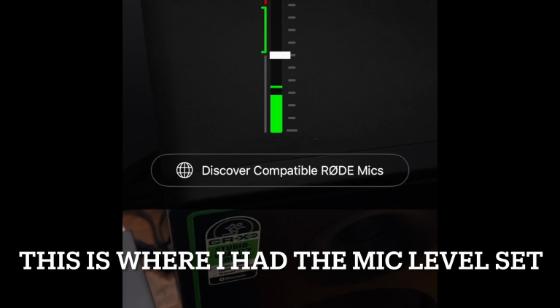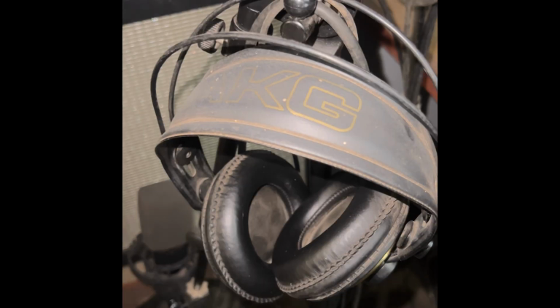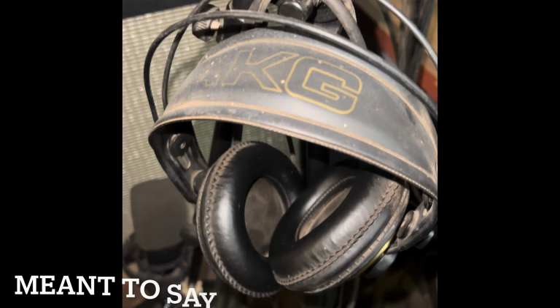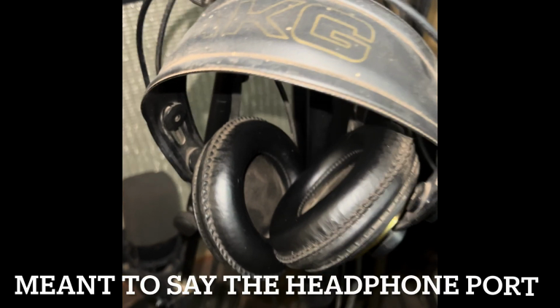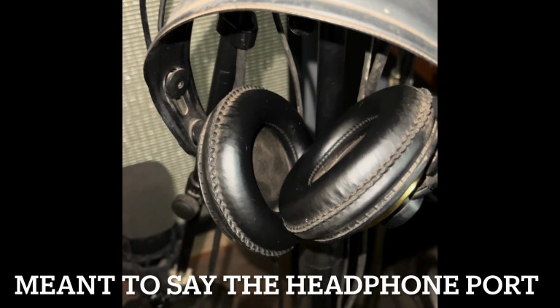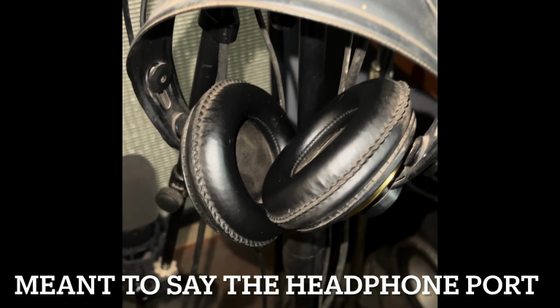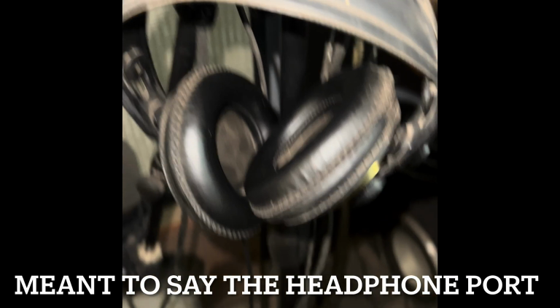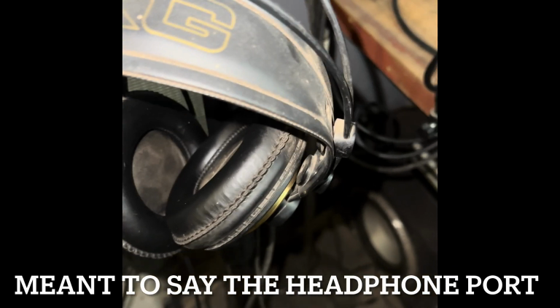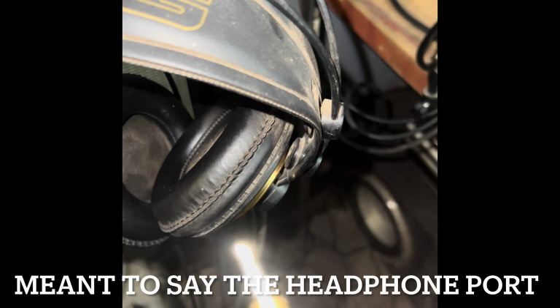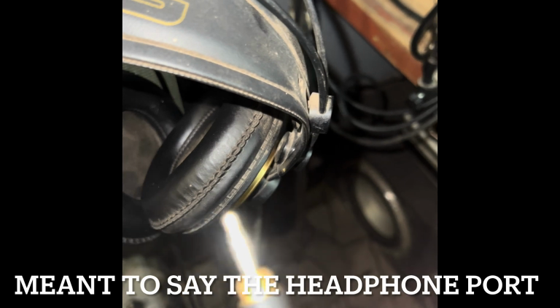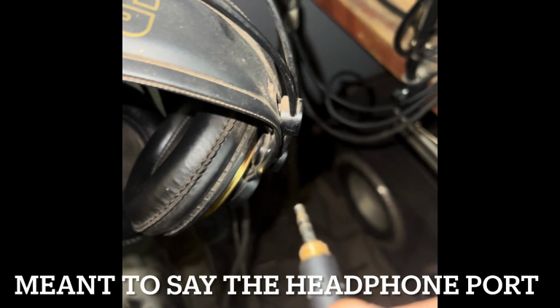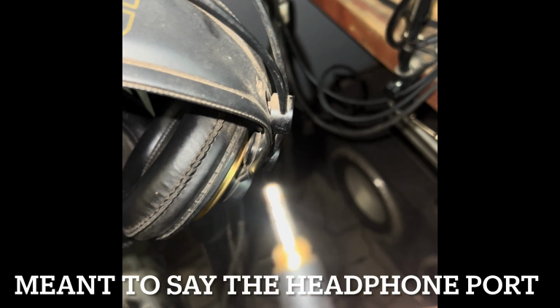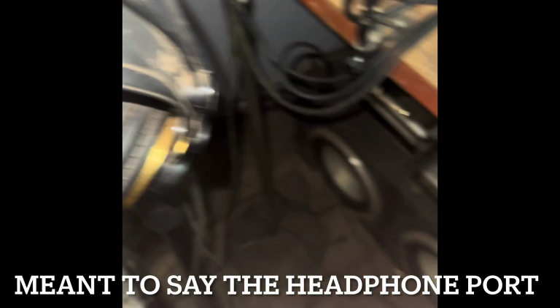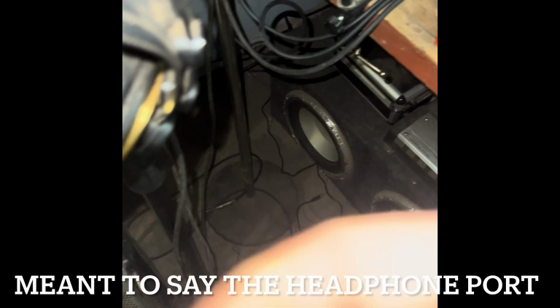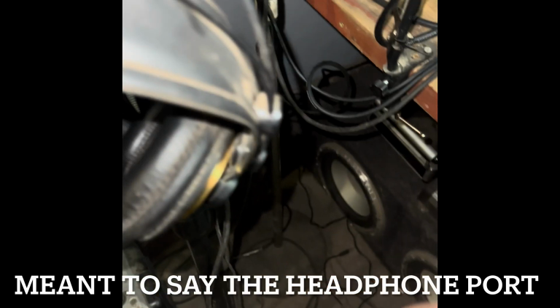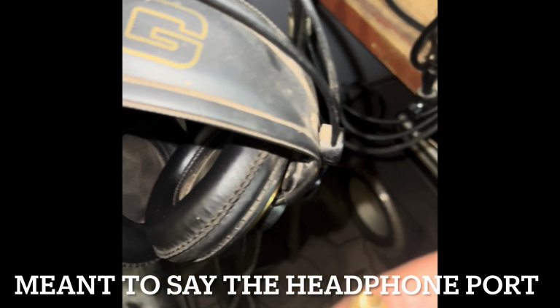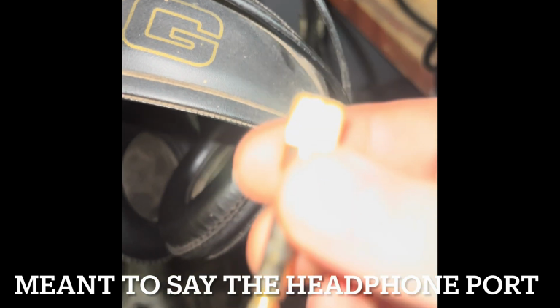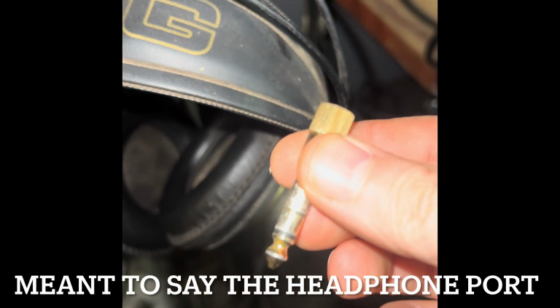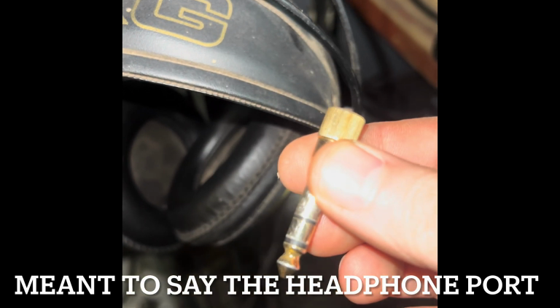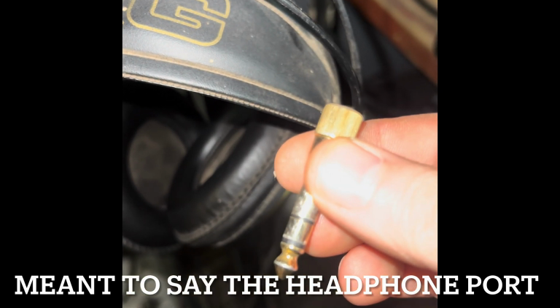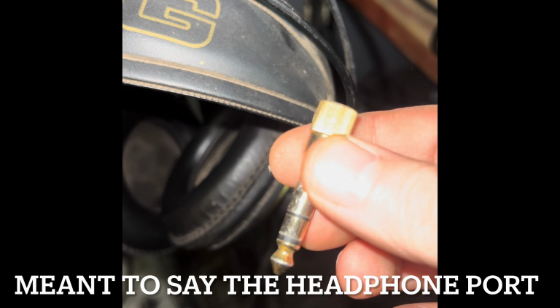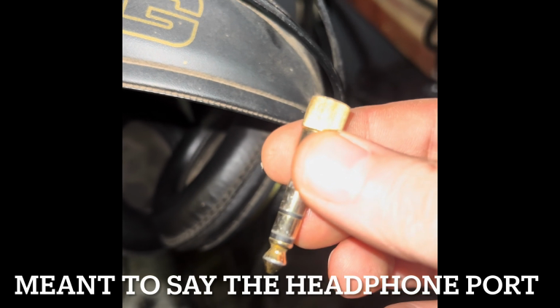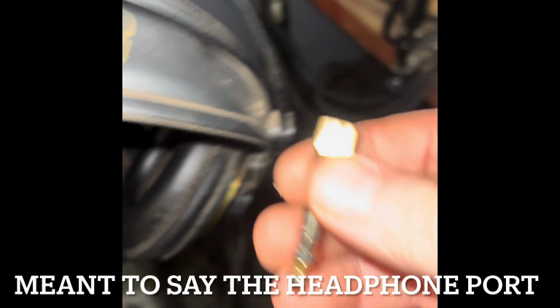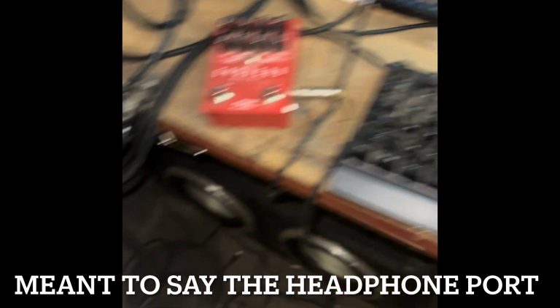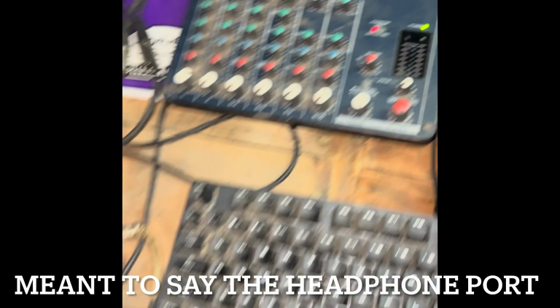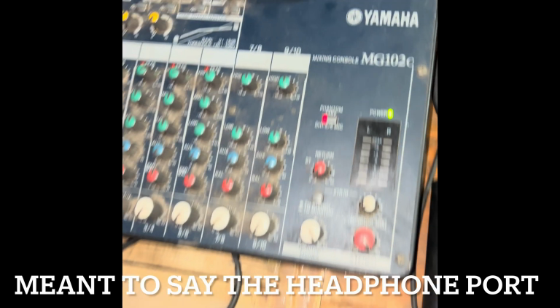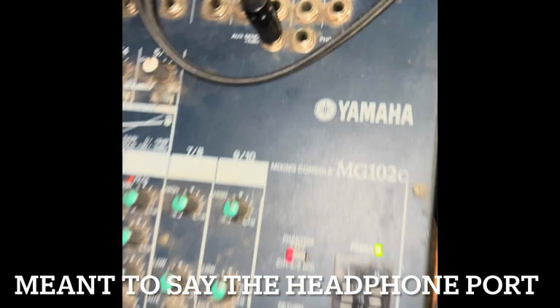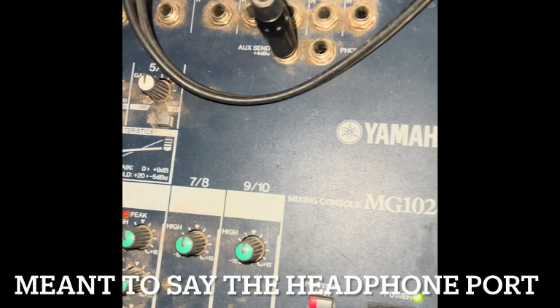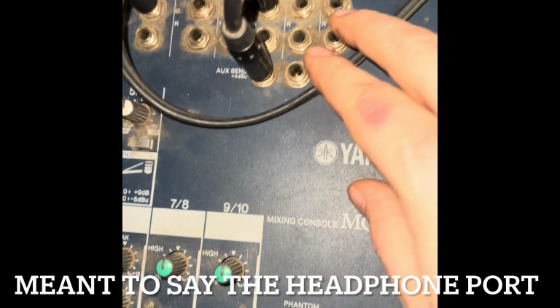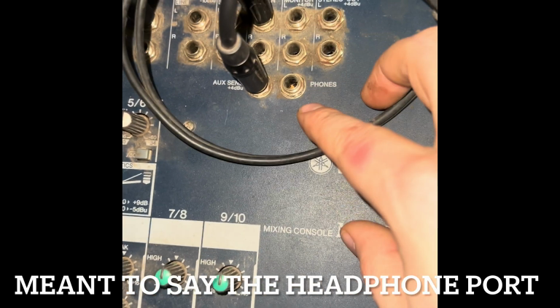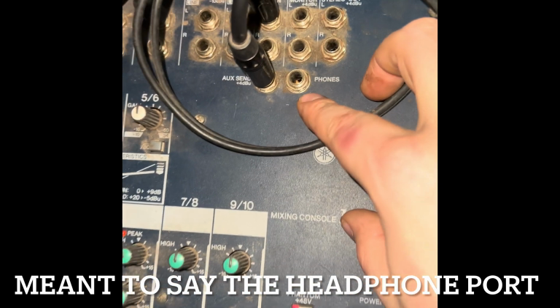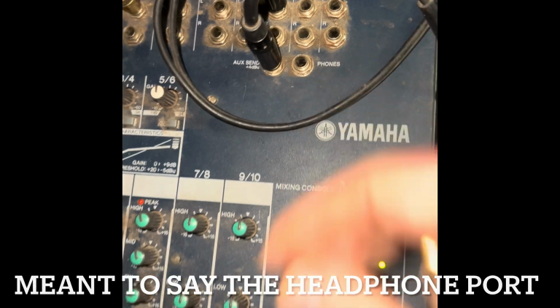The way I'm monitoring my sound is I have my headphones with a connector, and a half-inch adapter that connects to it, and then I connect it right to the microphone port.